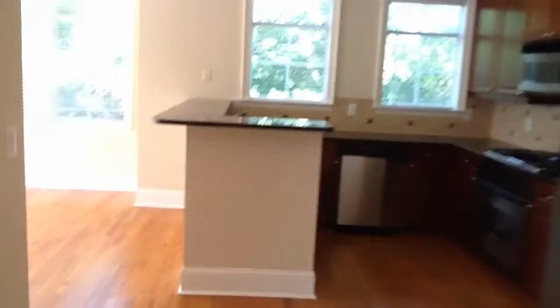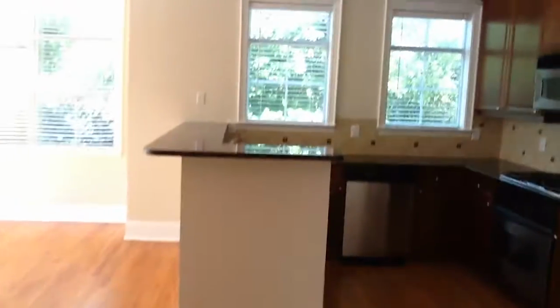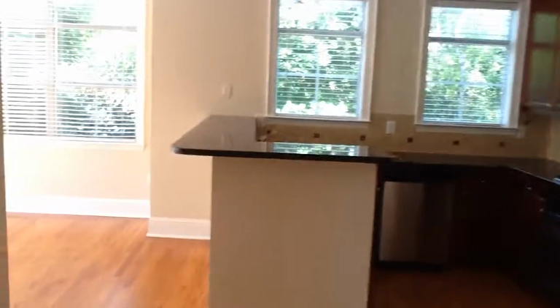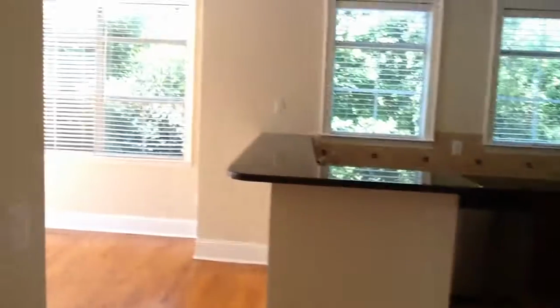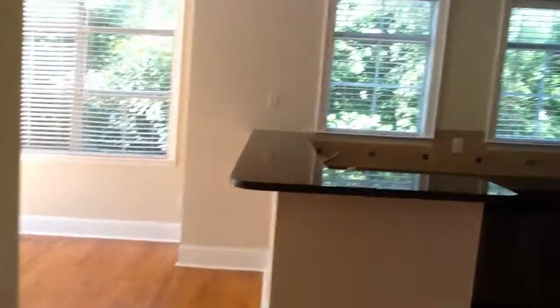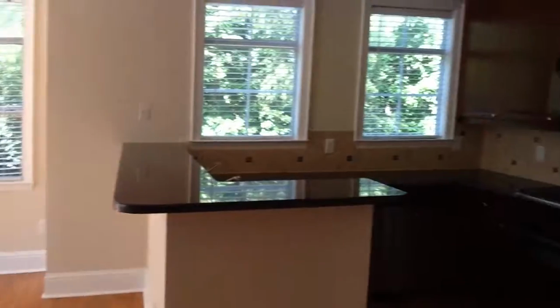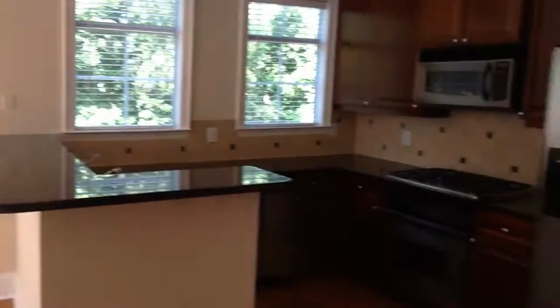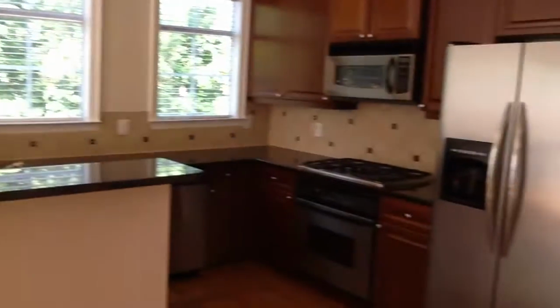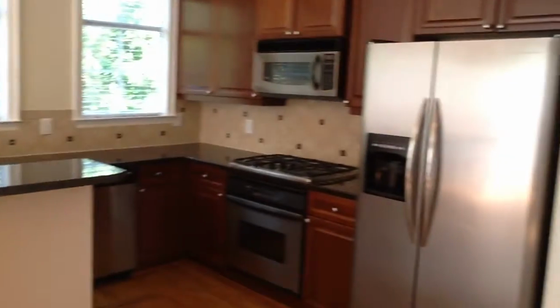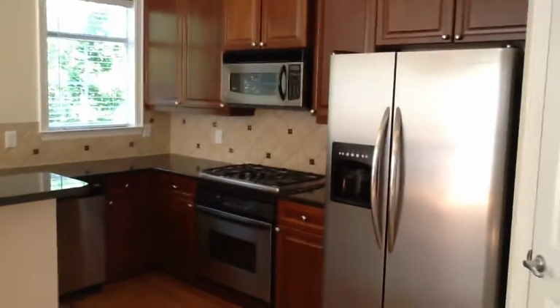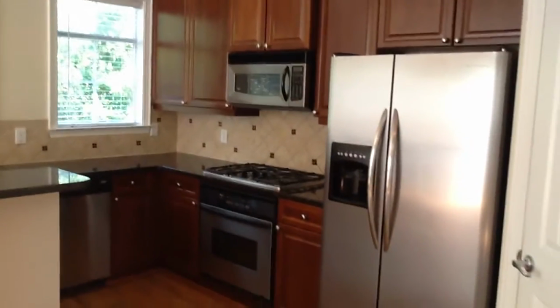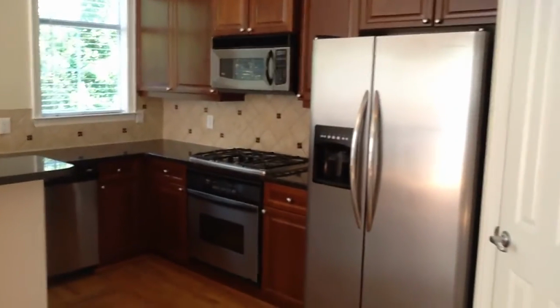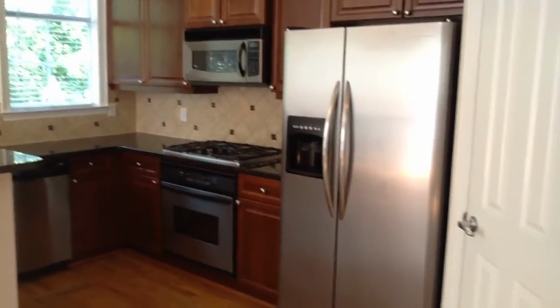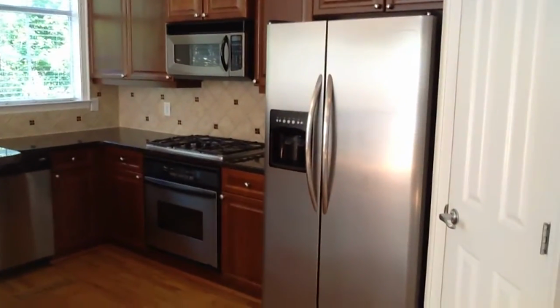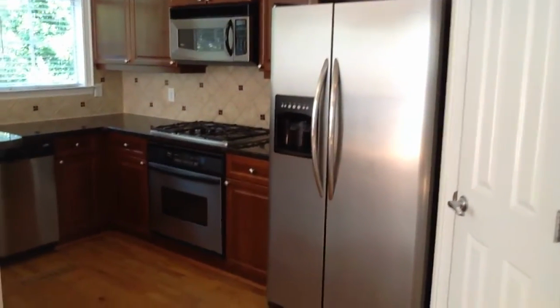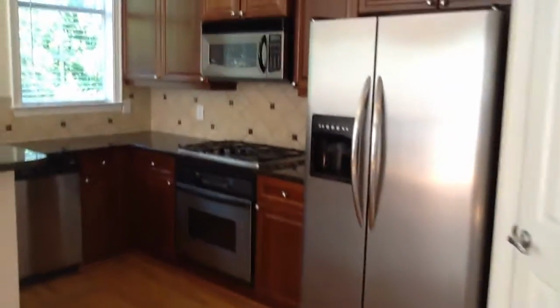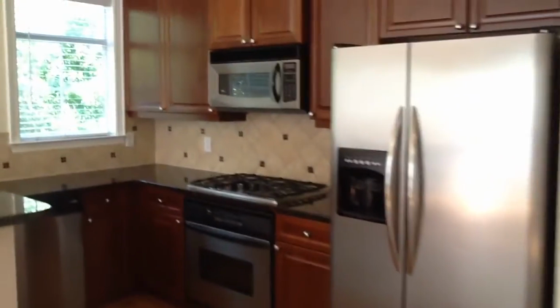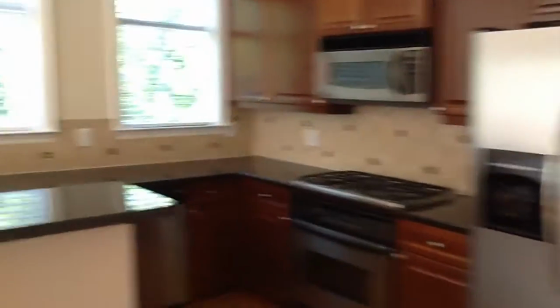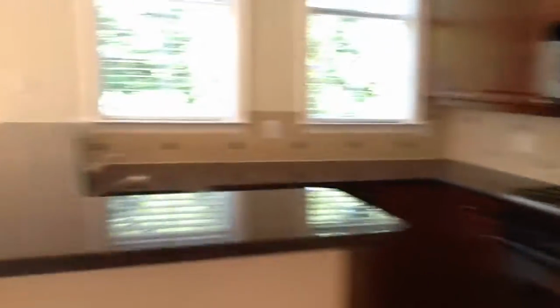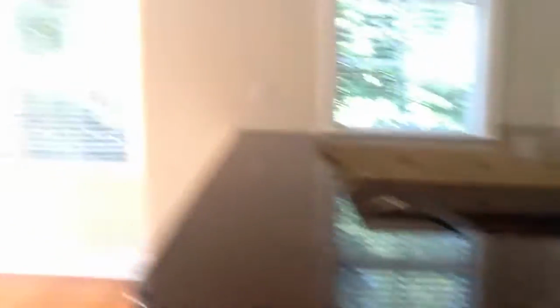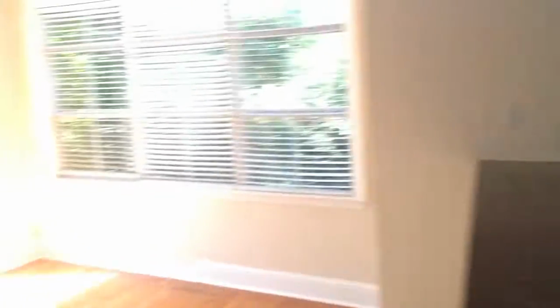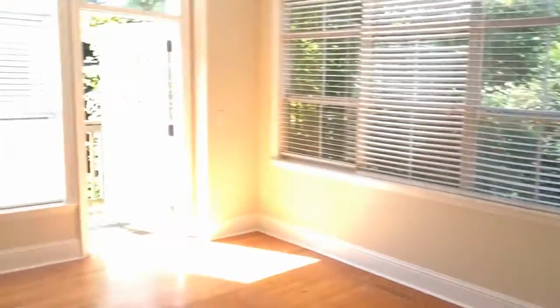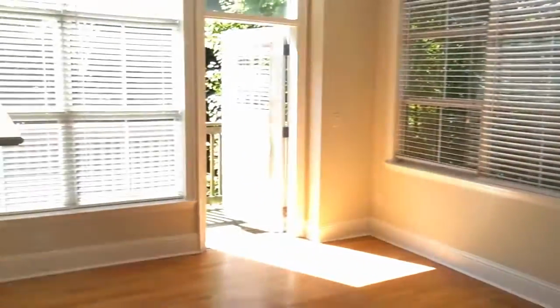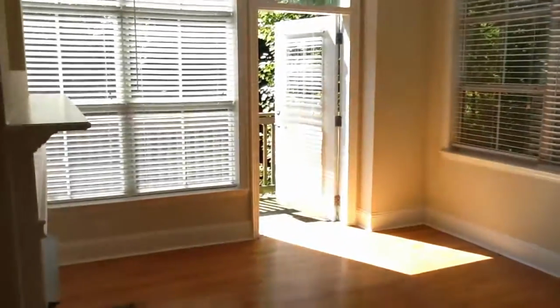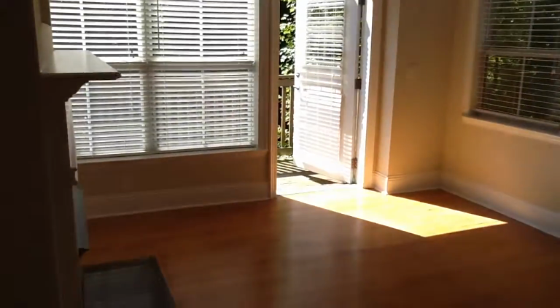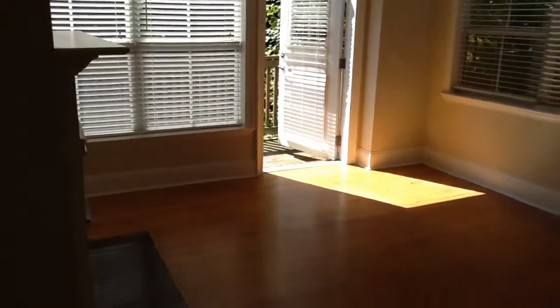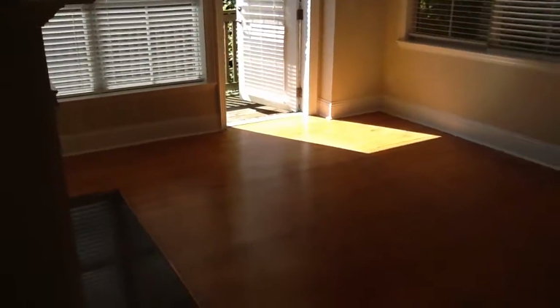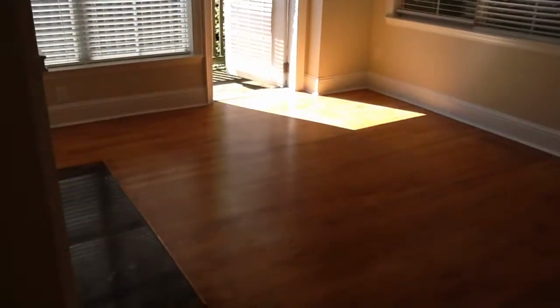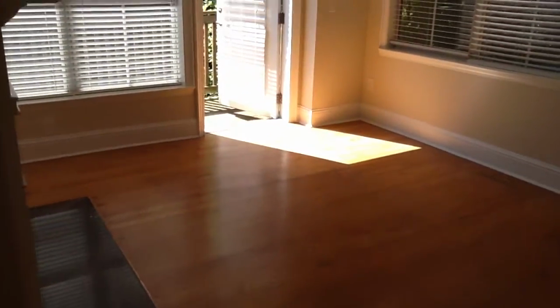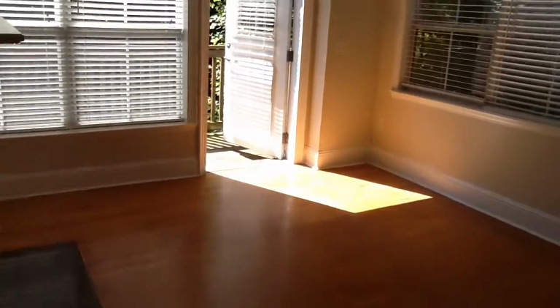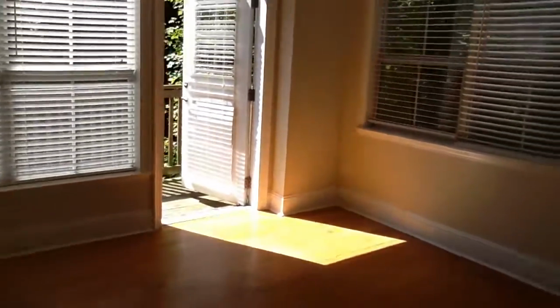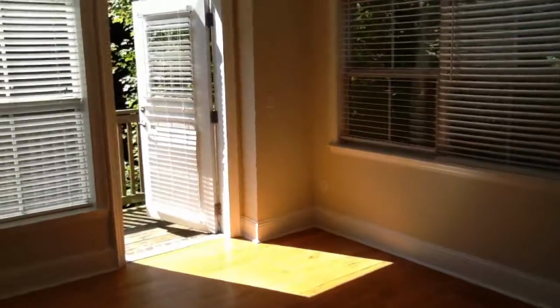Here's our kitchen — granite, stainless appliances, cherry cabinetry. It's like a little keeping area with a fireplace.